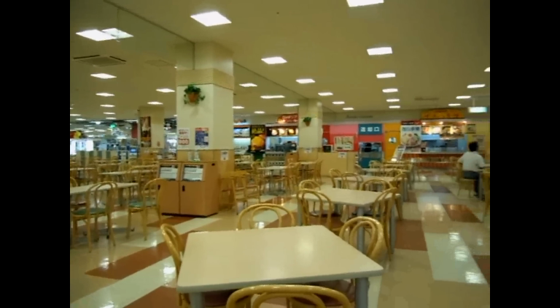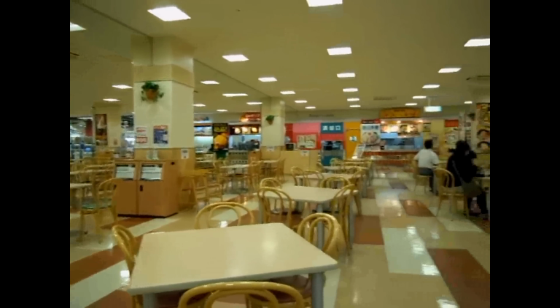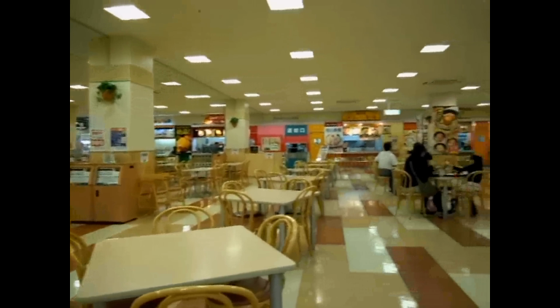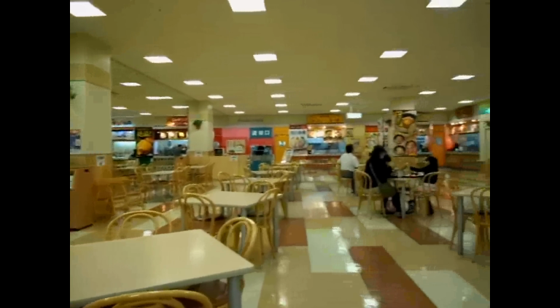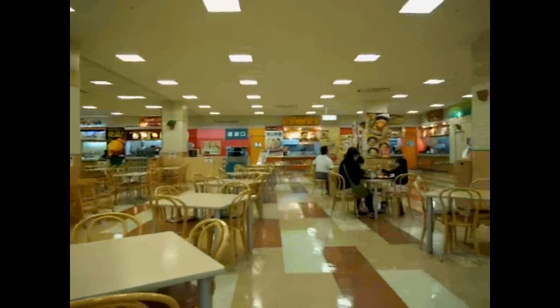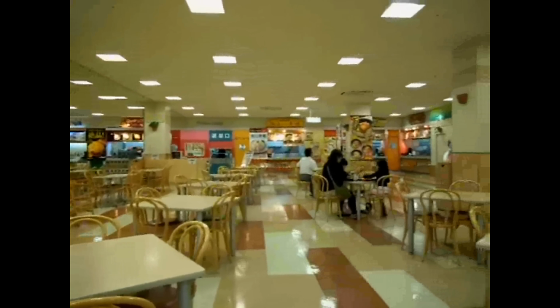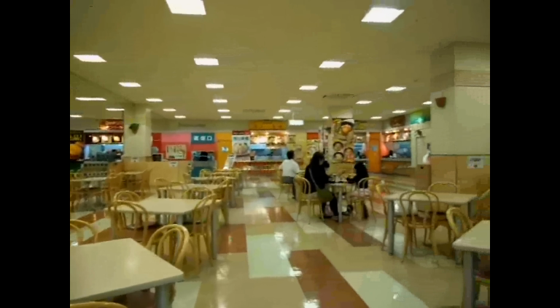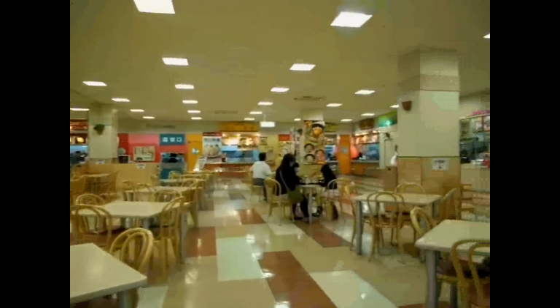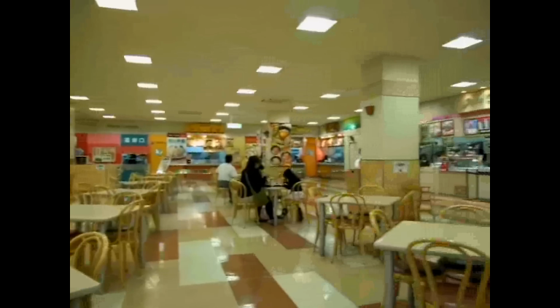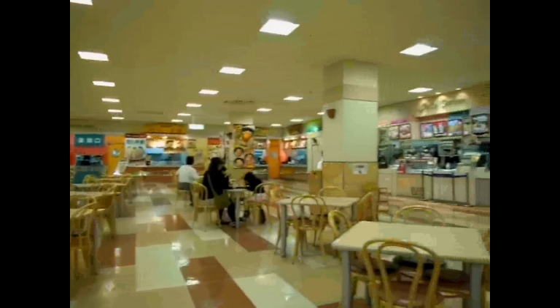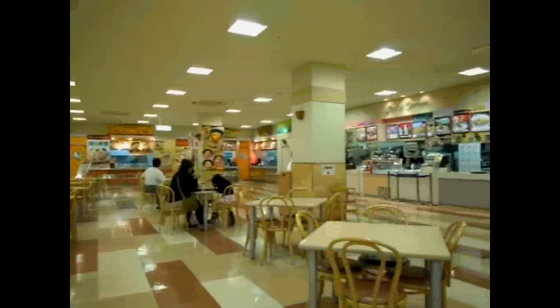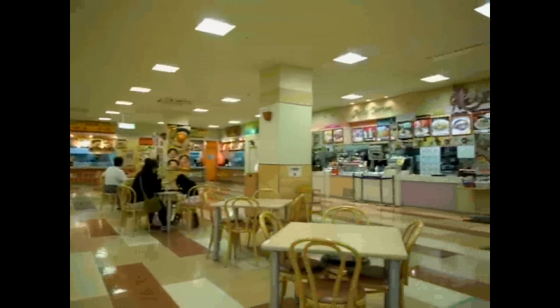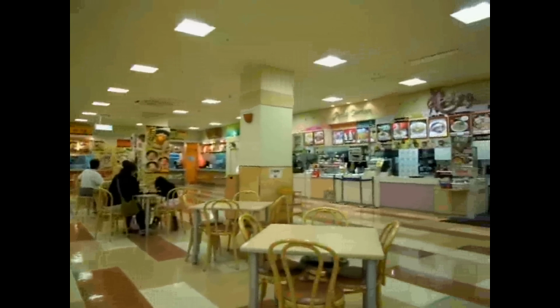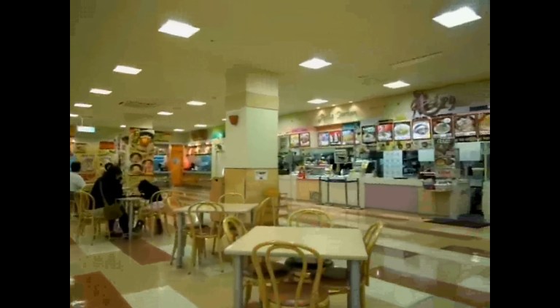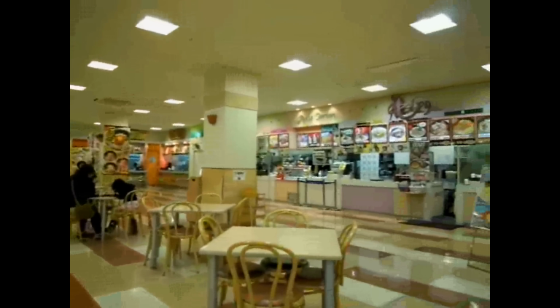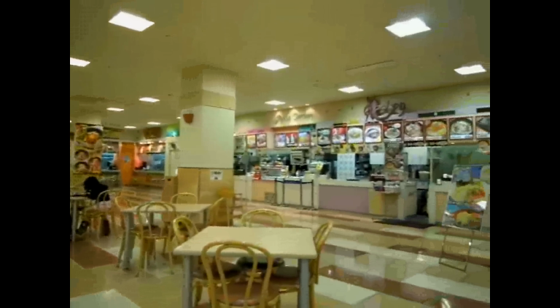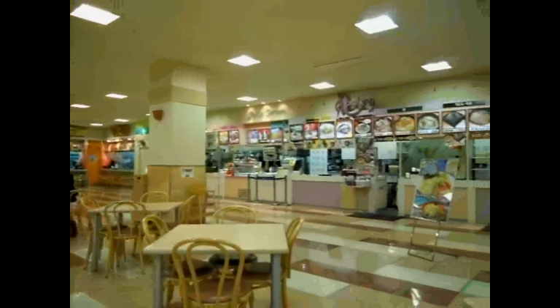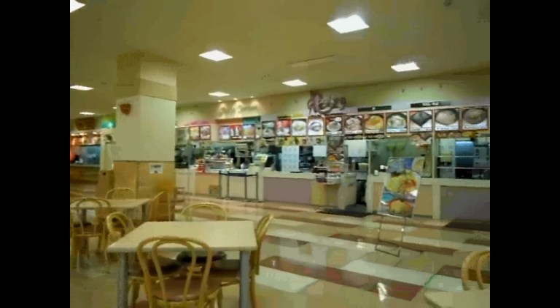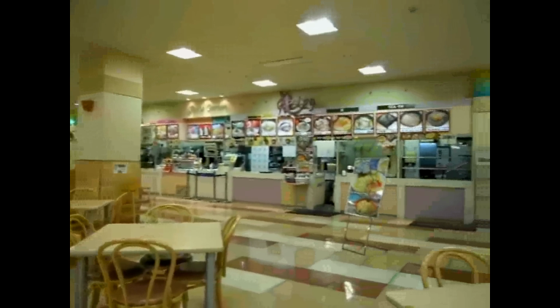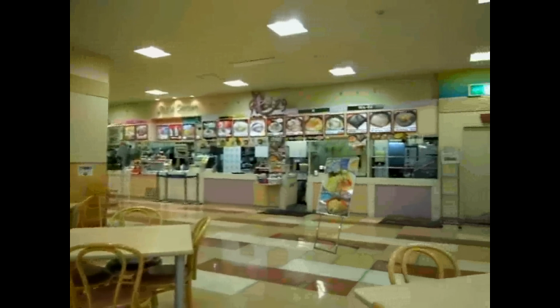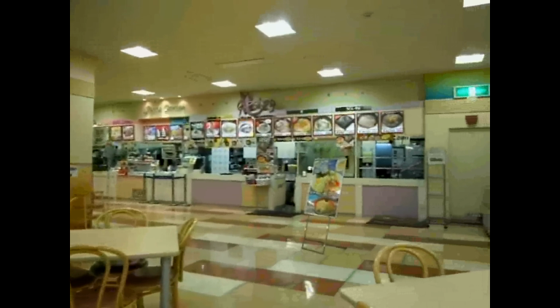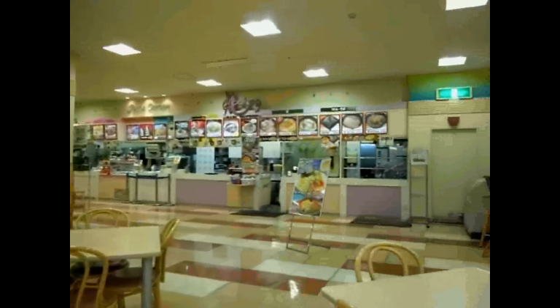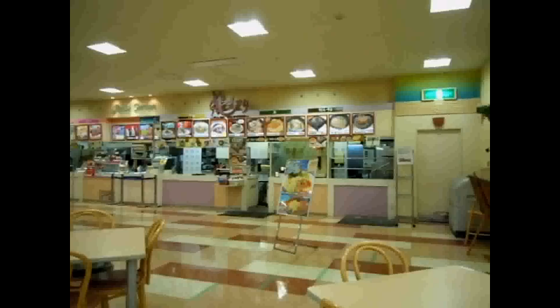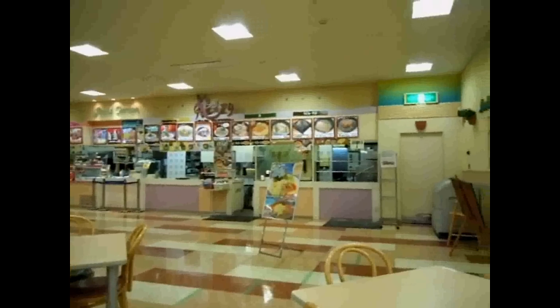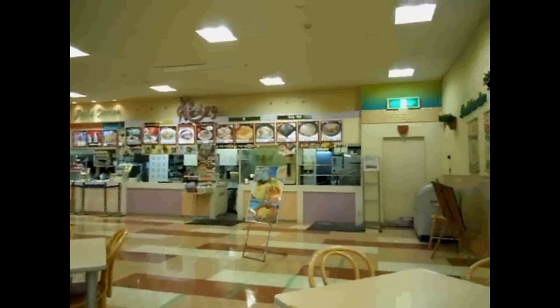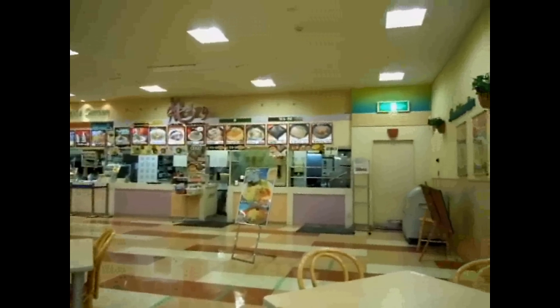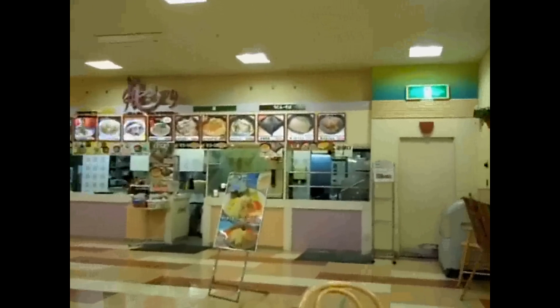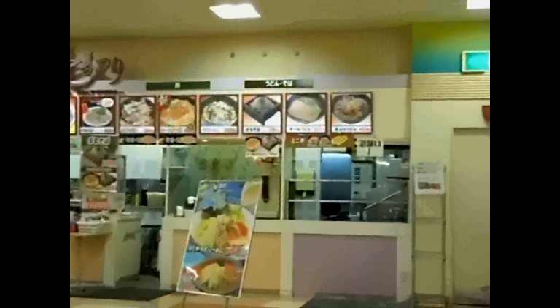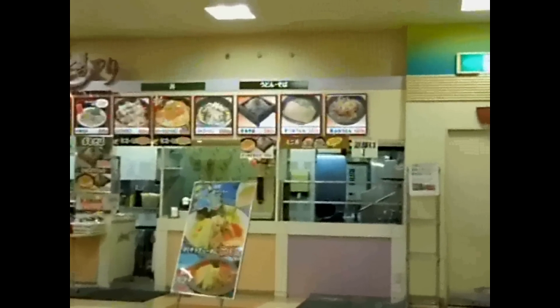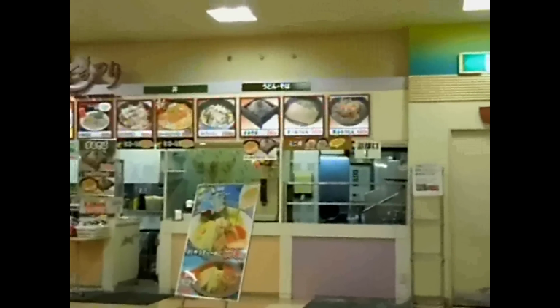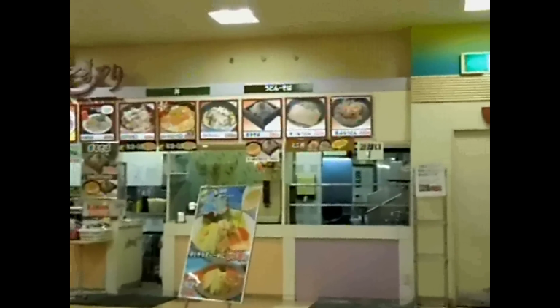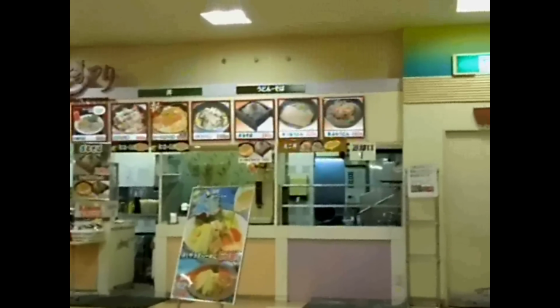Hey guys, another video for the food and eating in Japan playlist. Here's a Japanese food court. Not radically different from a food court in a shopping centre in another country, until you start looking at the menu.